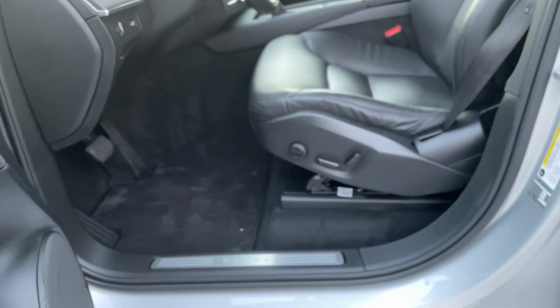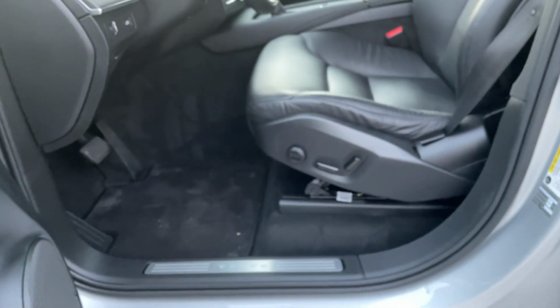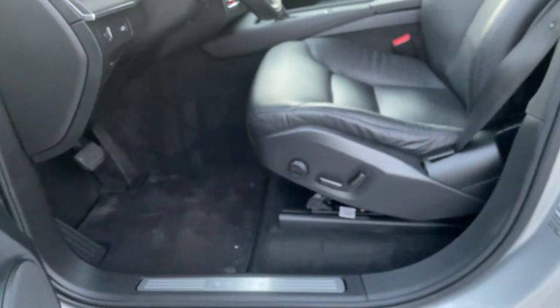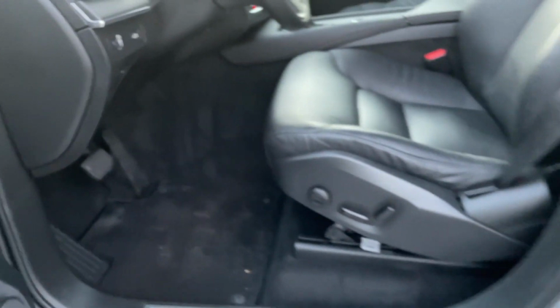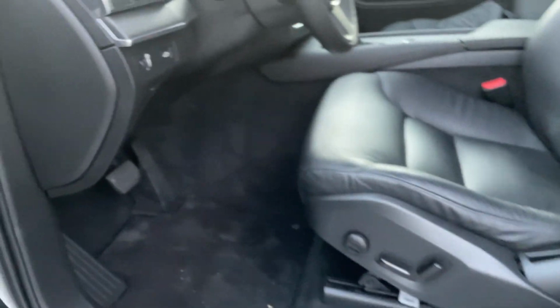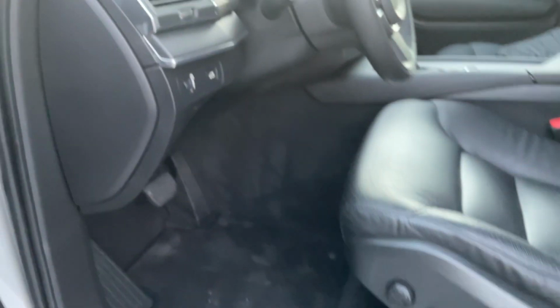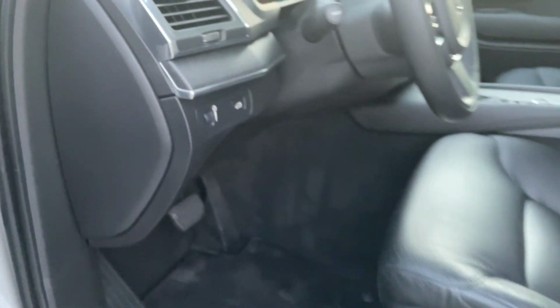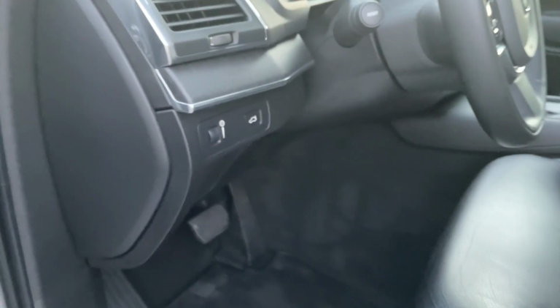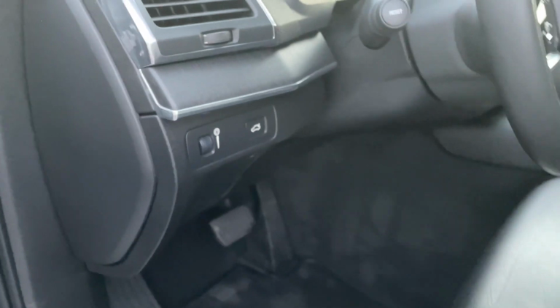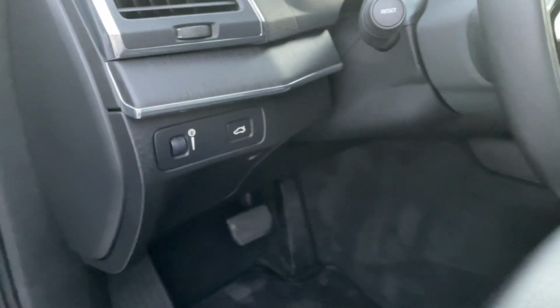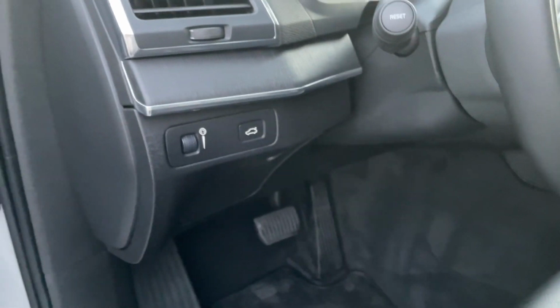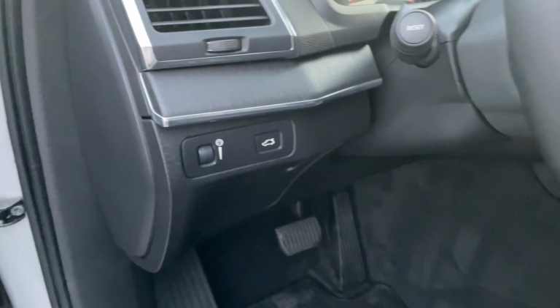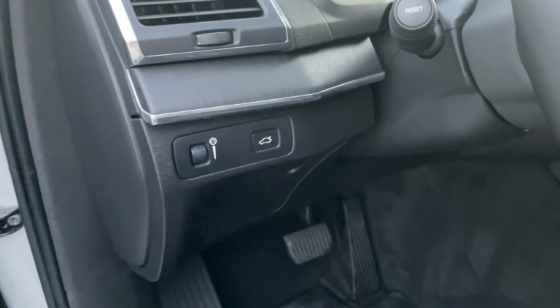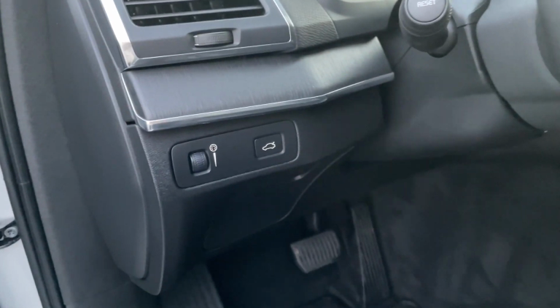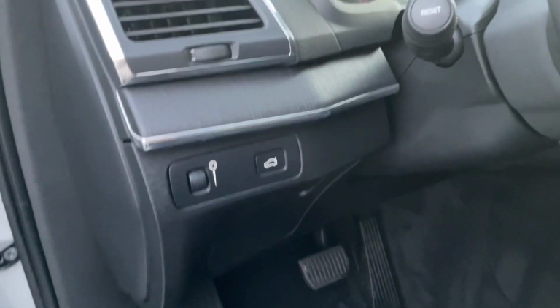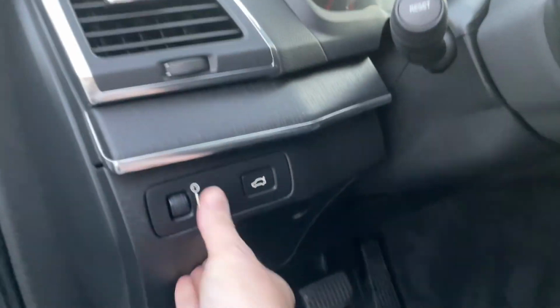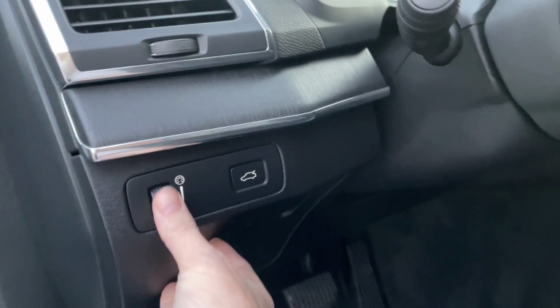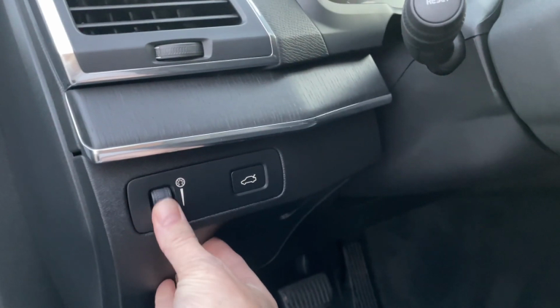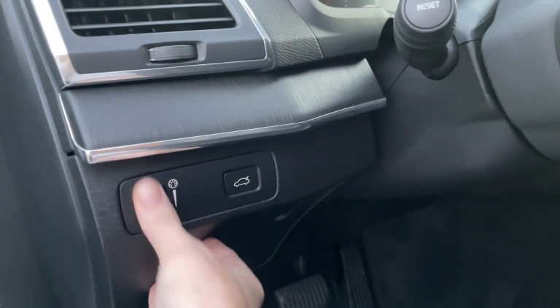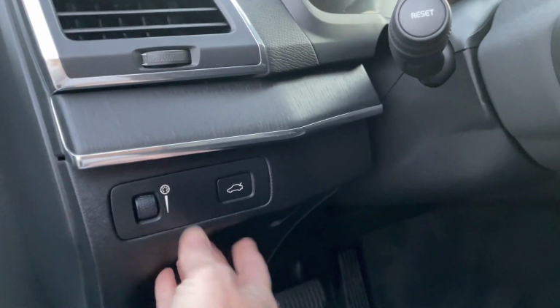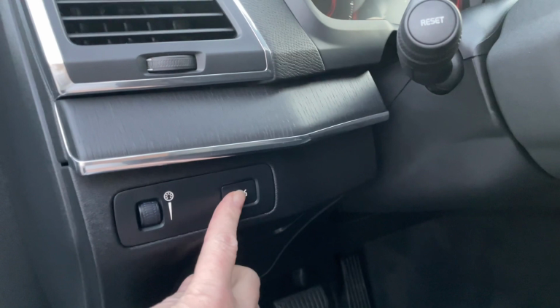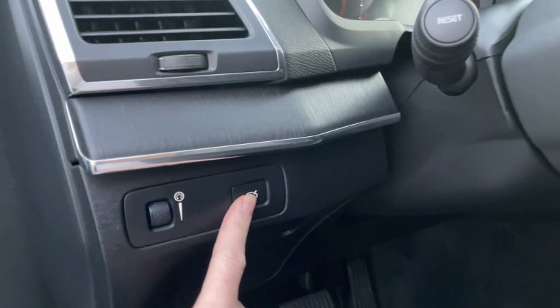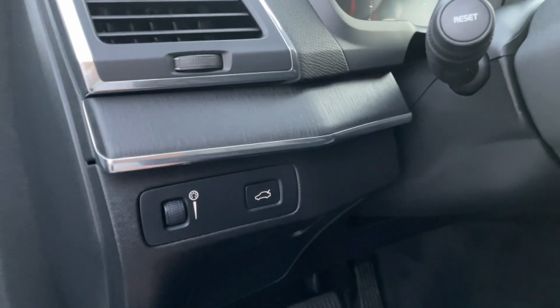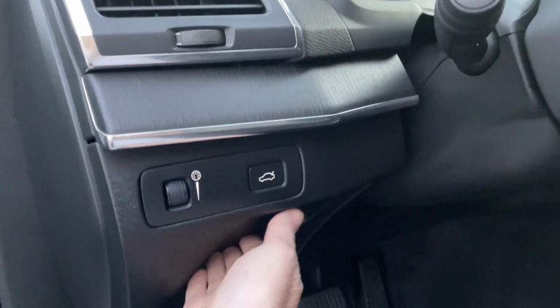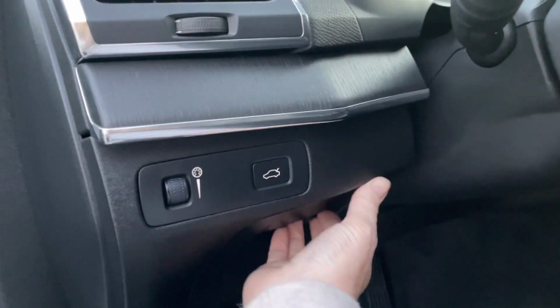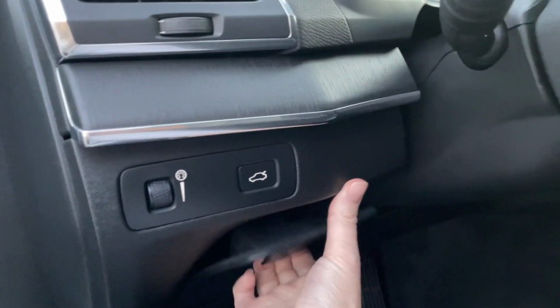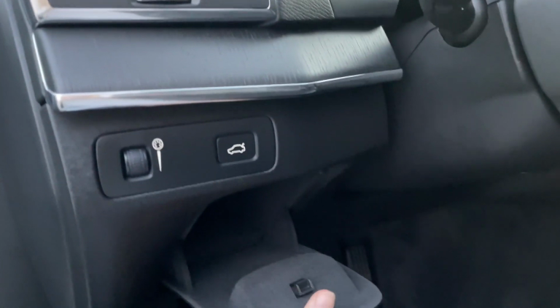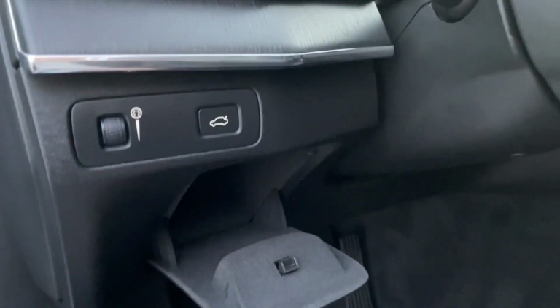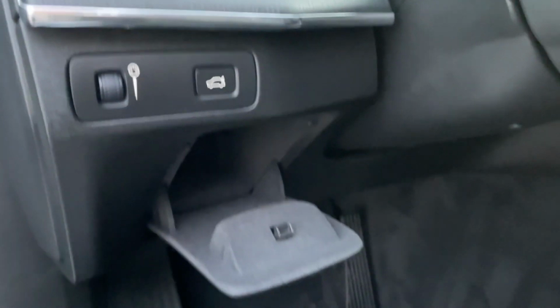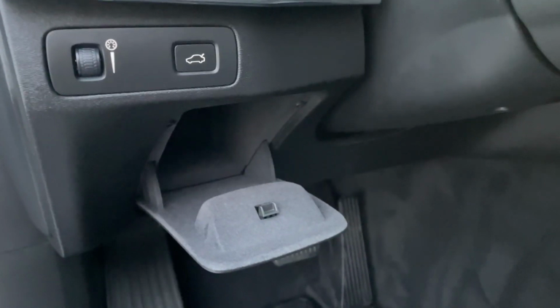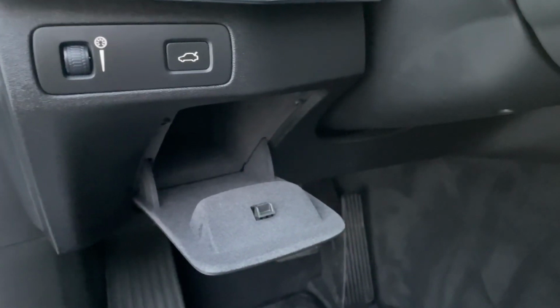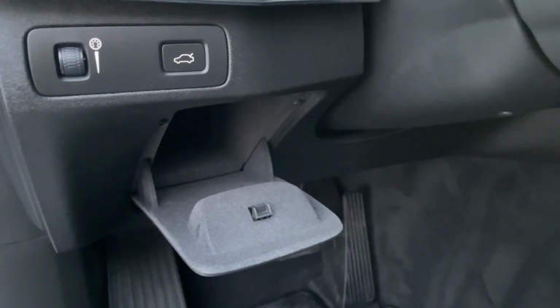Over here you have your interior brightness setting, you can pop the back from there, and you can close it as well.